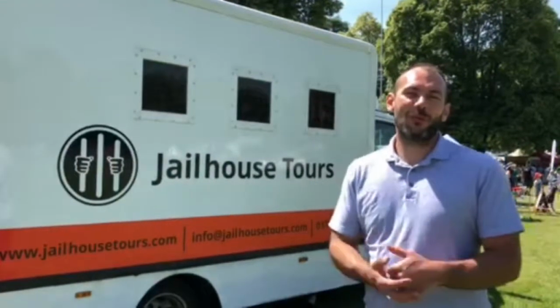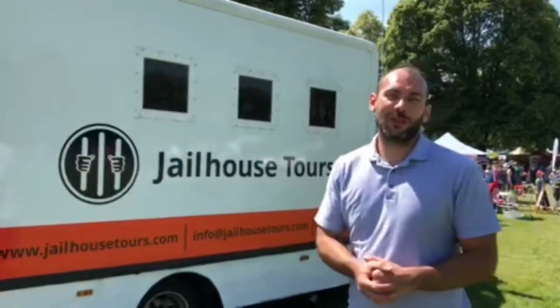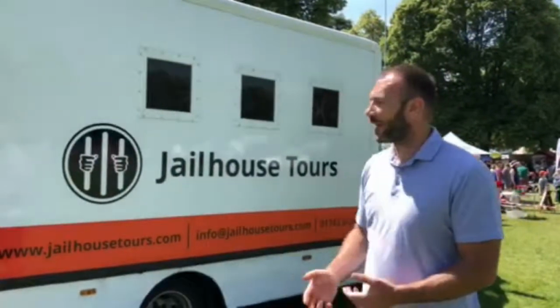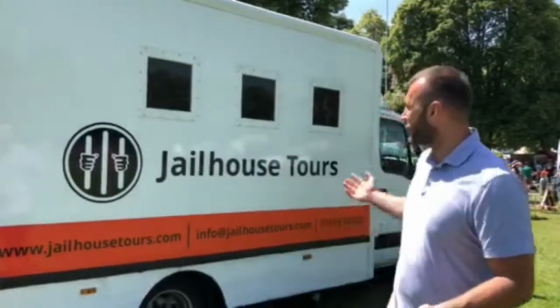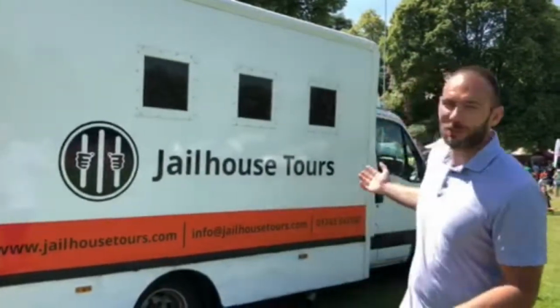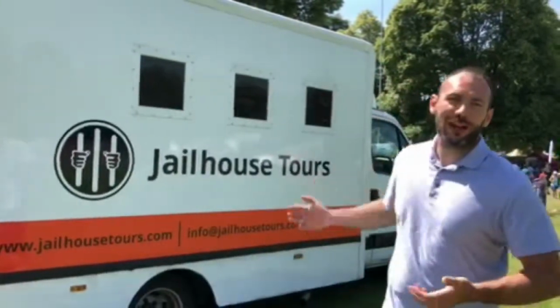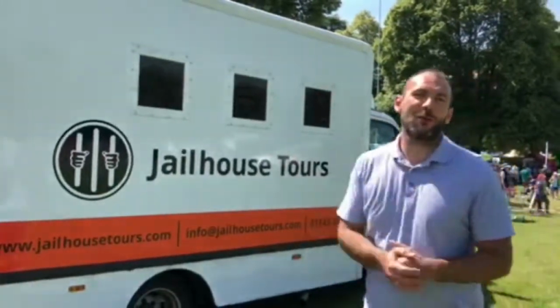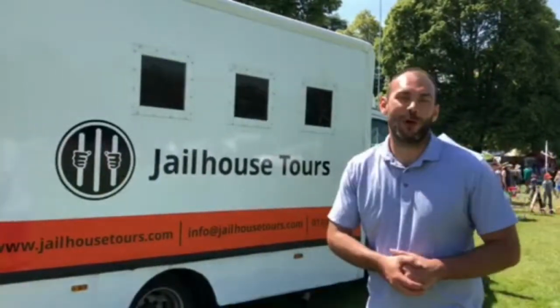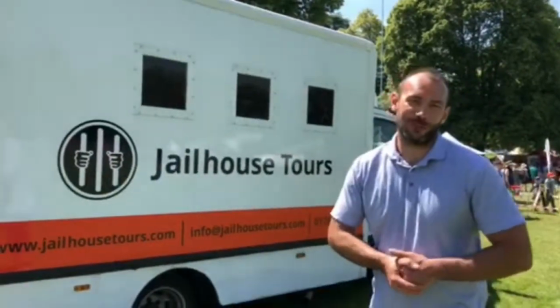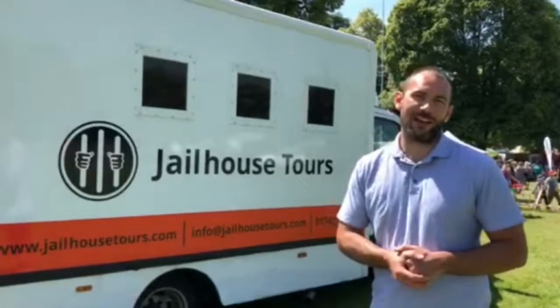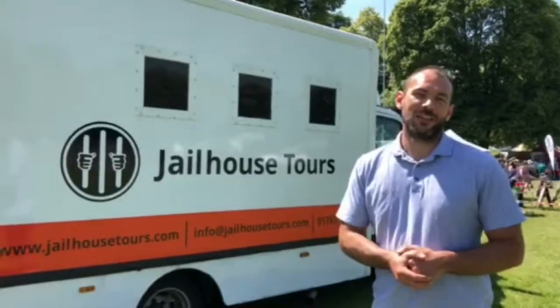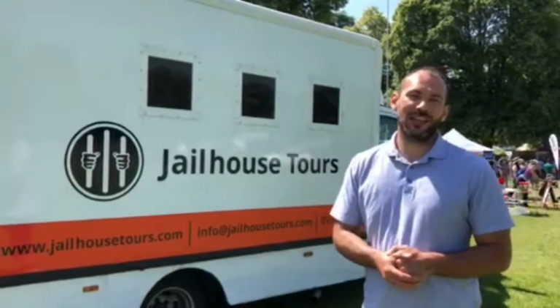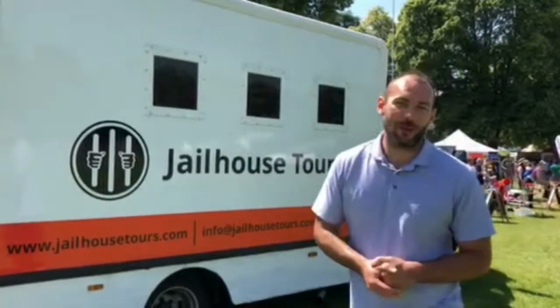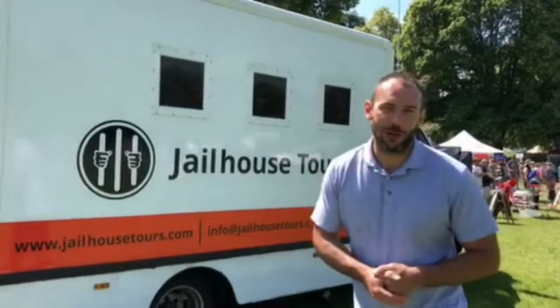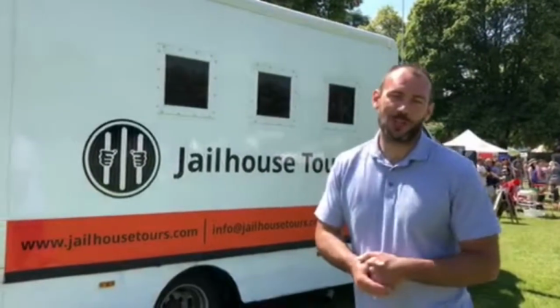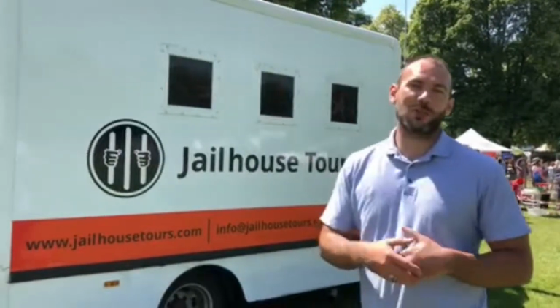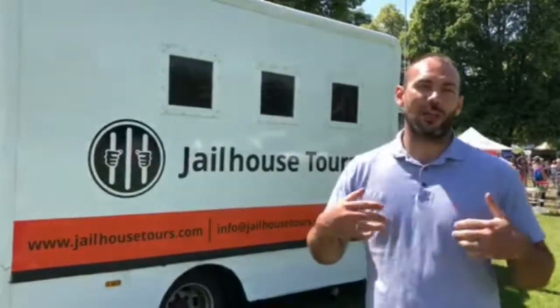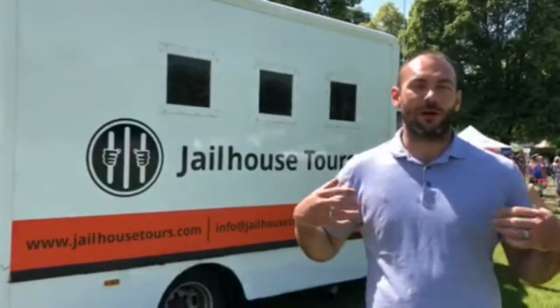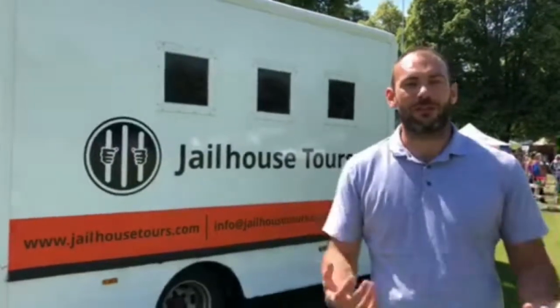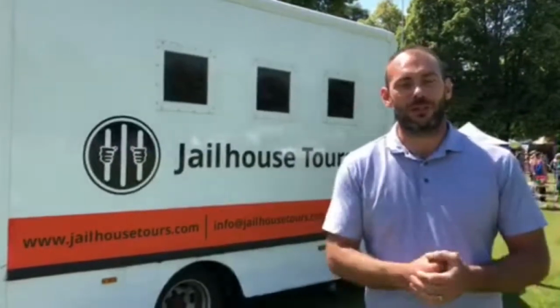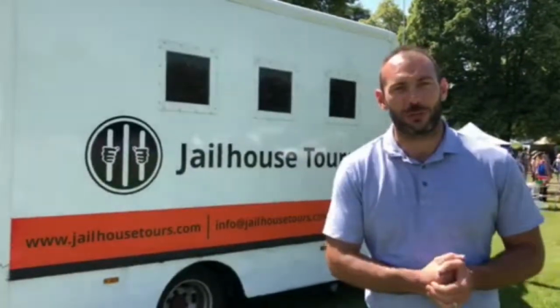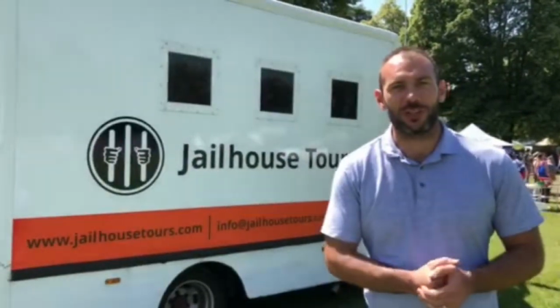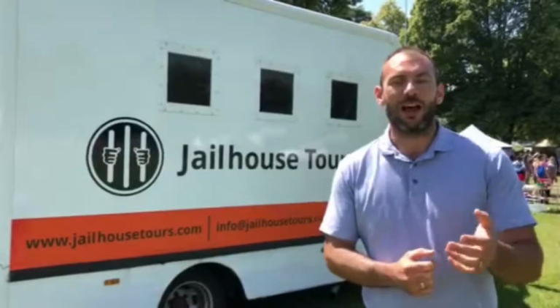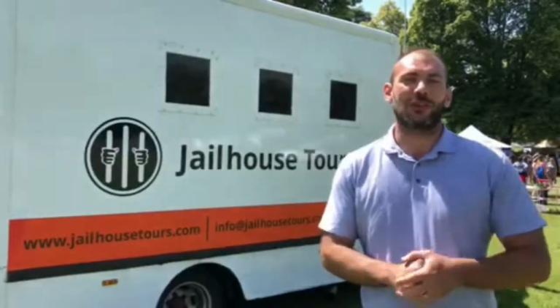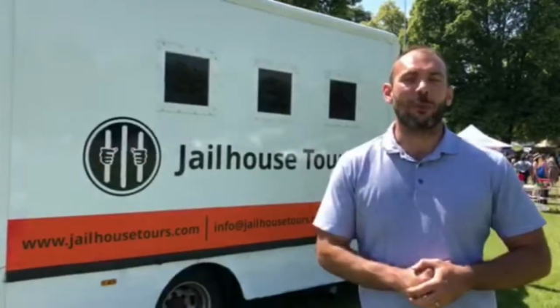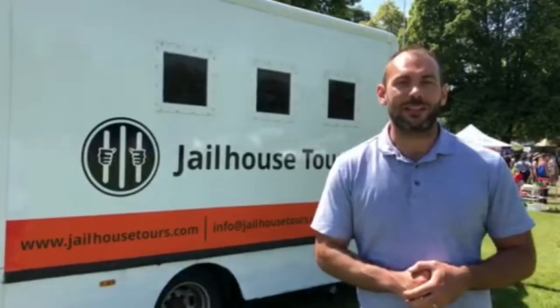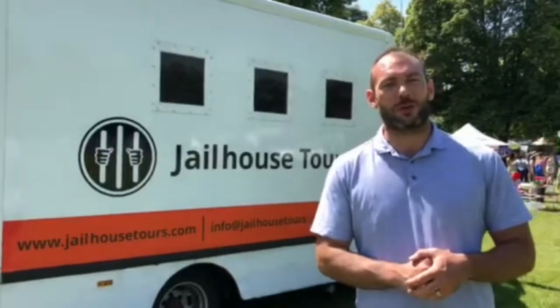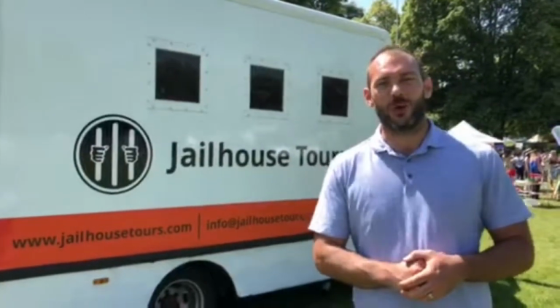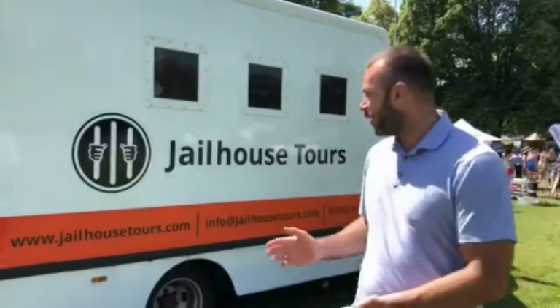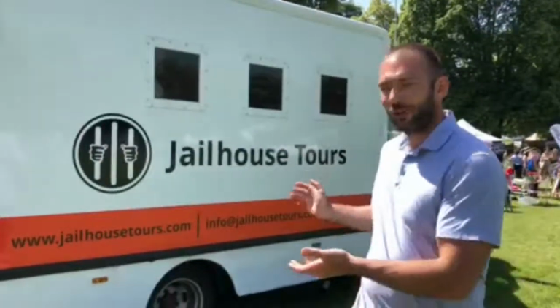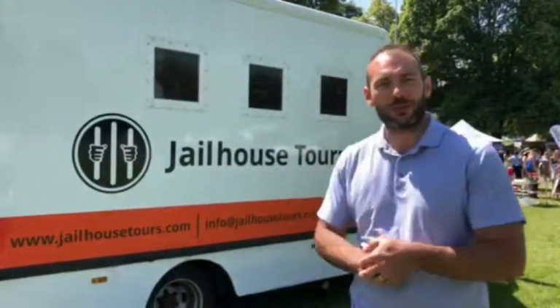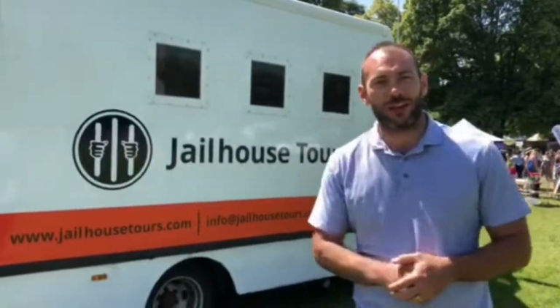Hello, welcome to Jailhouse Tours' brand new mobile prison van. We're here today on one of the local shows talking about everything that we do inside the prison. I thought I'd take a couple of minutes to give you a quick tour of our brand new prison van.